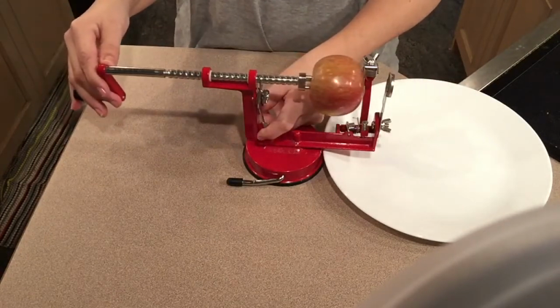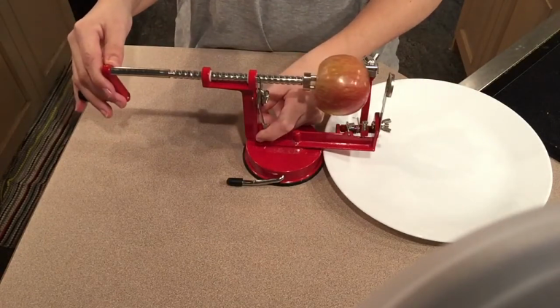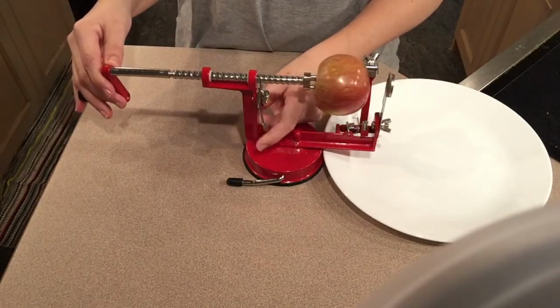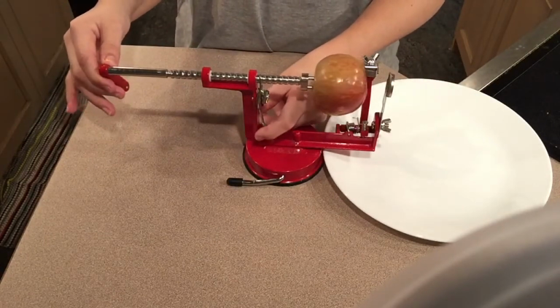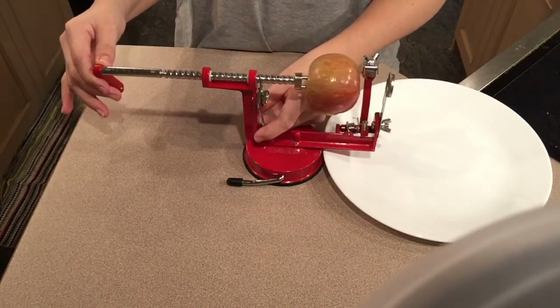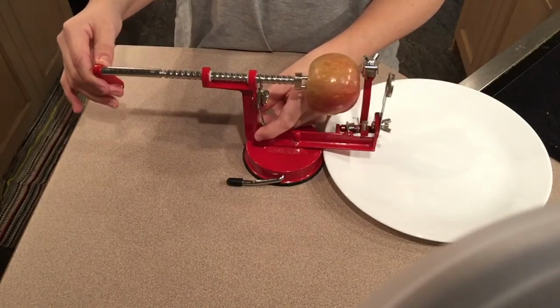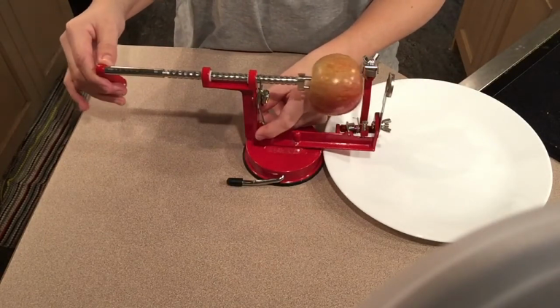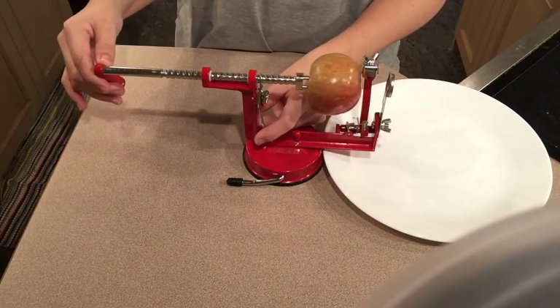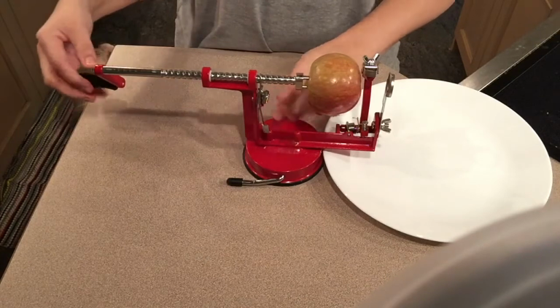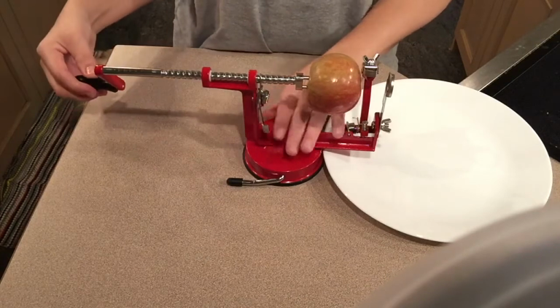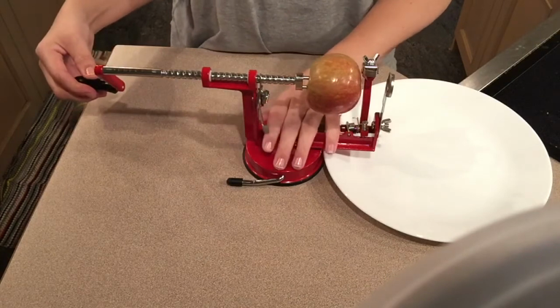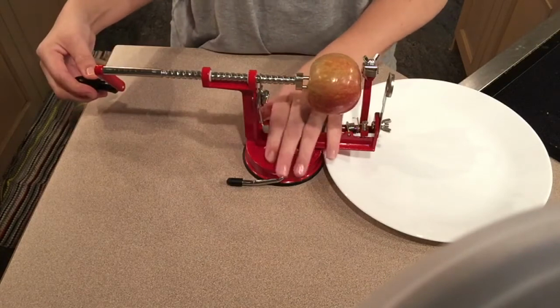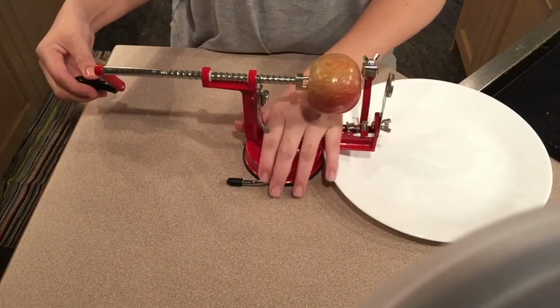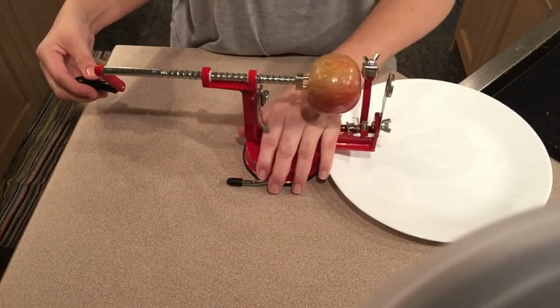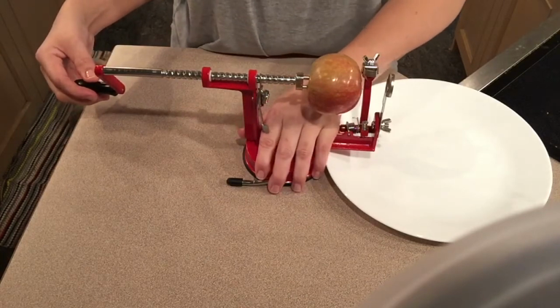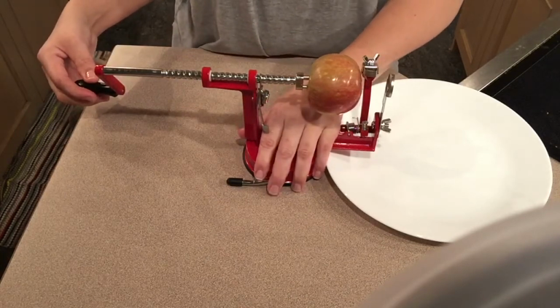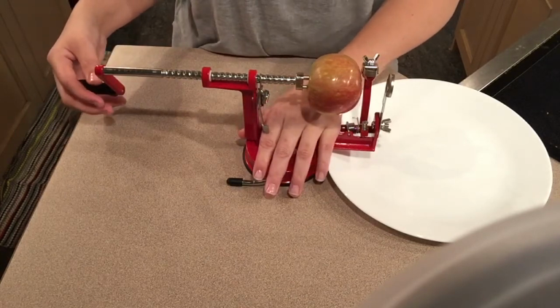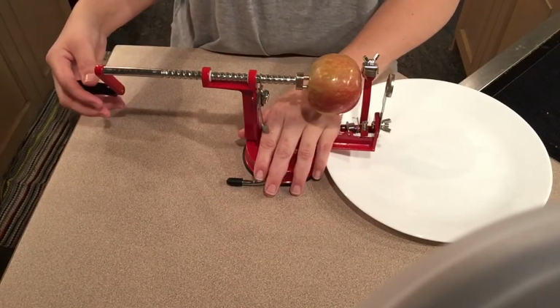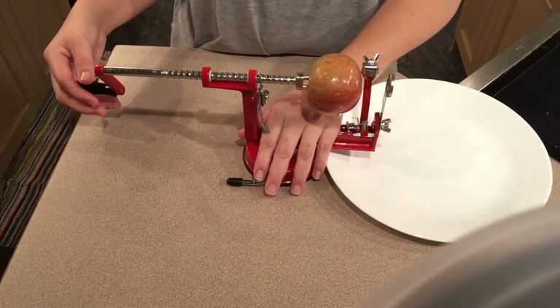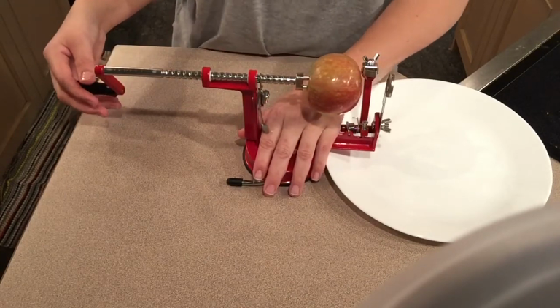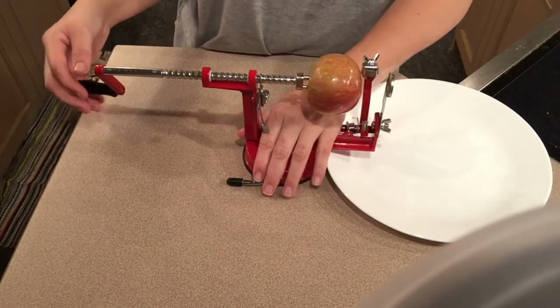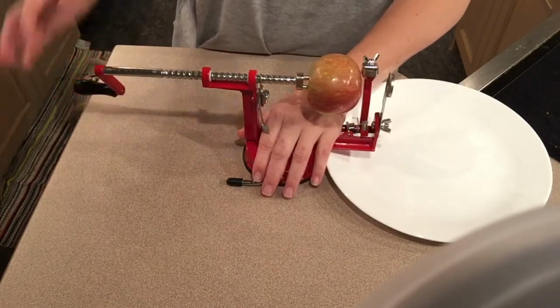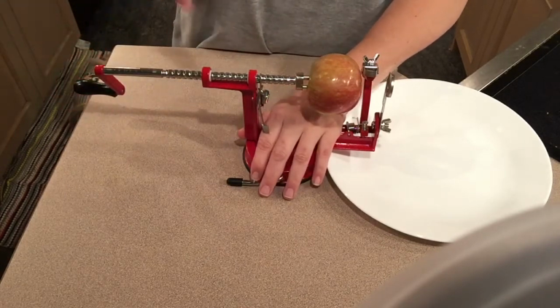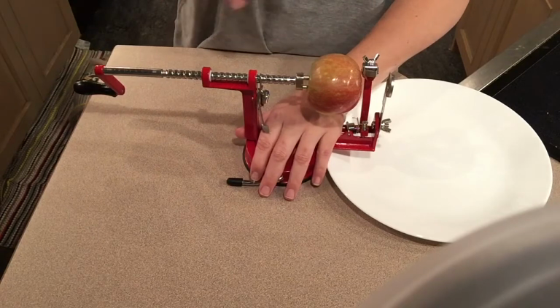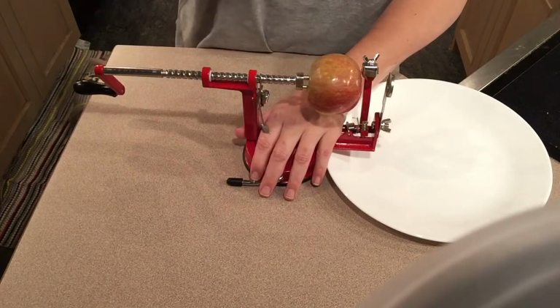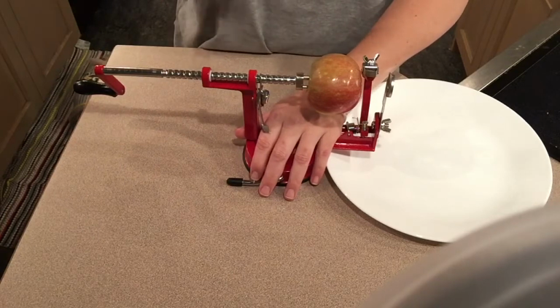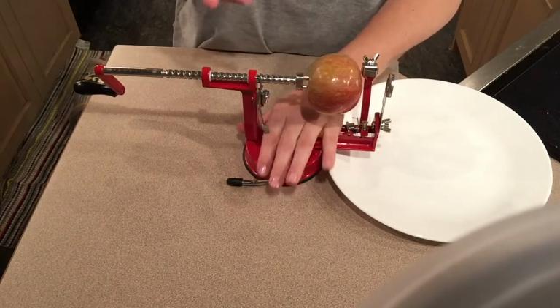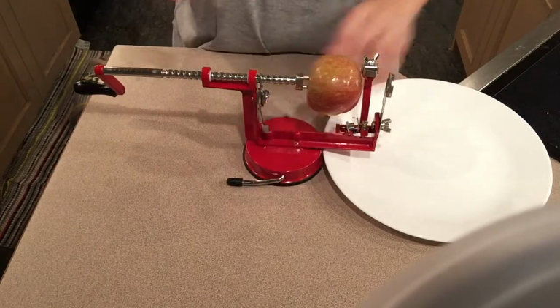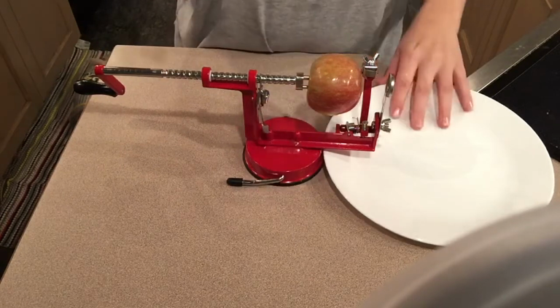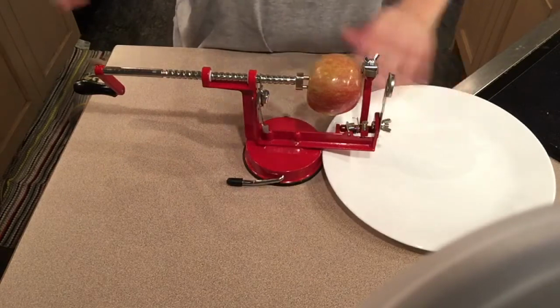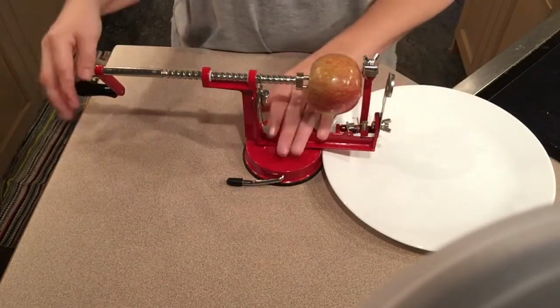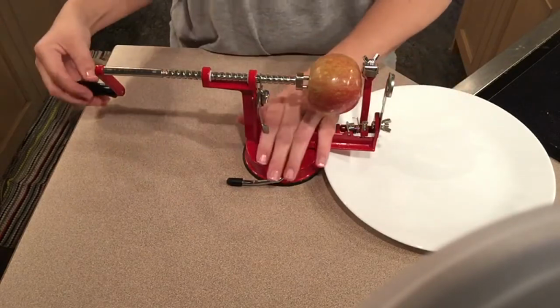So what you do to save some time — it's just a gadget, you spin it. Even though it's suctioned down, you want to hold it down just in case it loosens up so you don't spill it or make a mess.